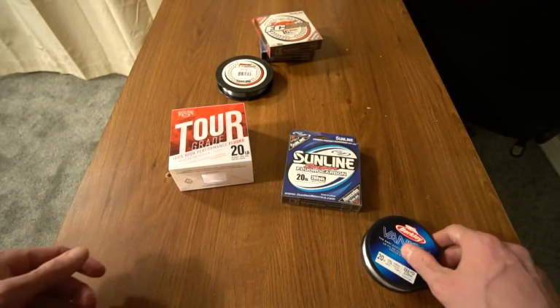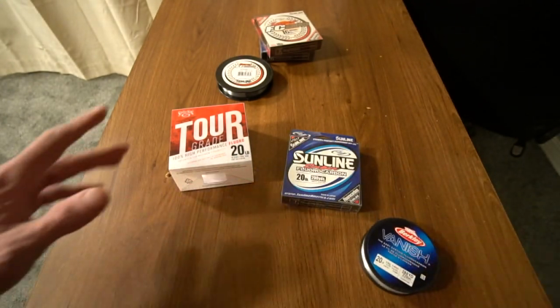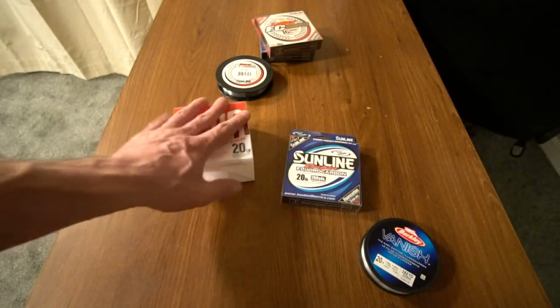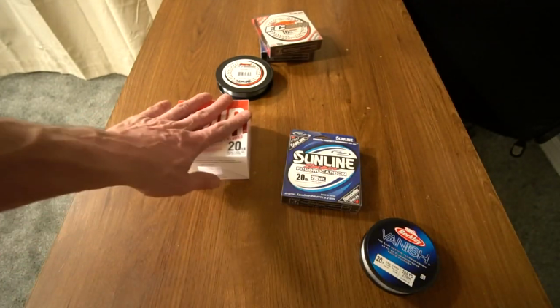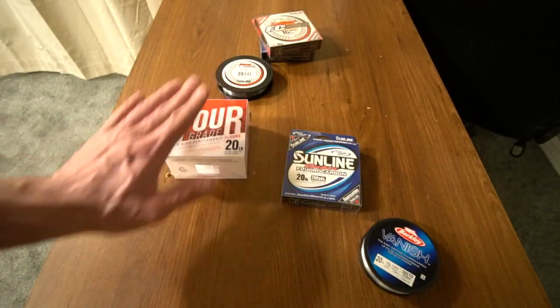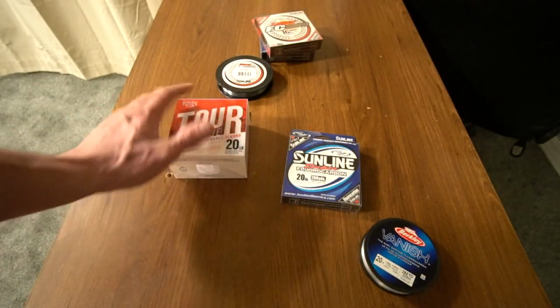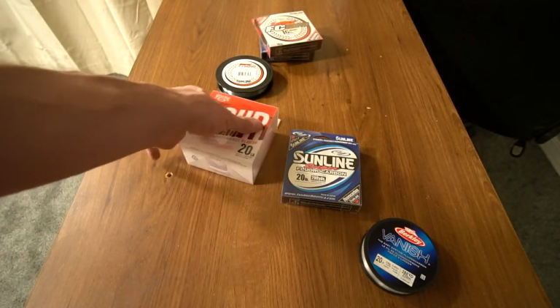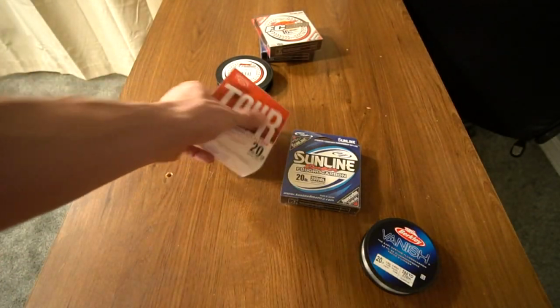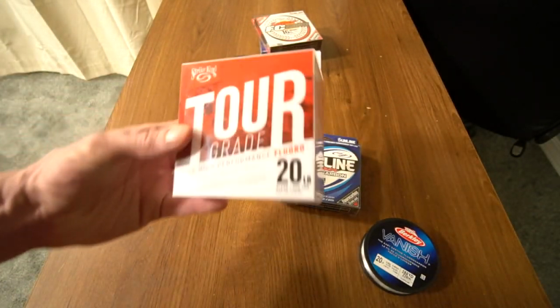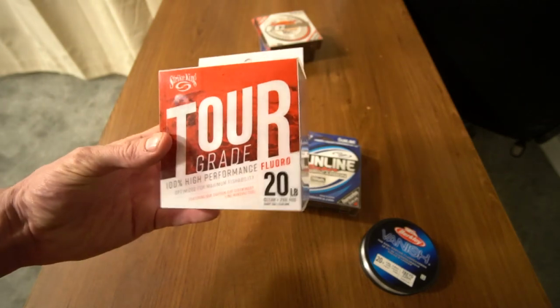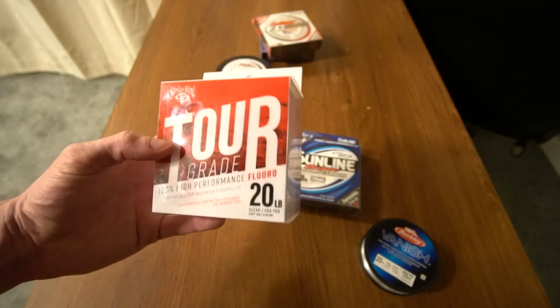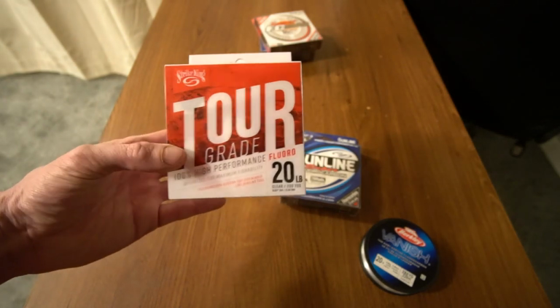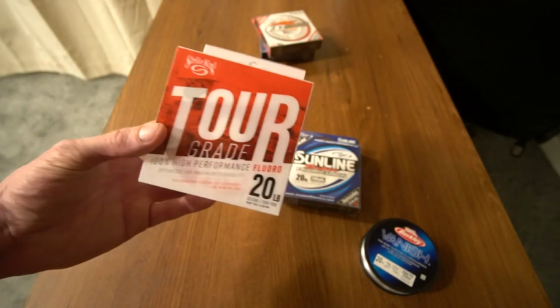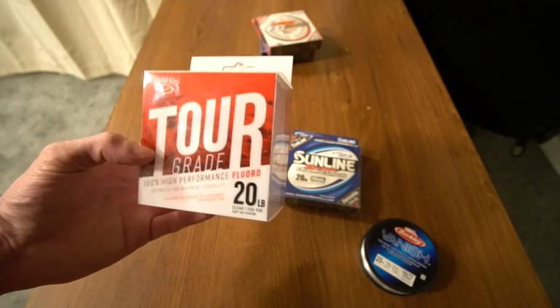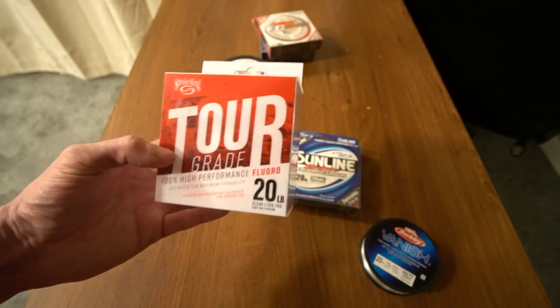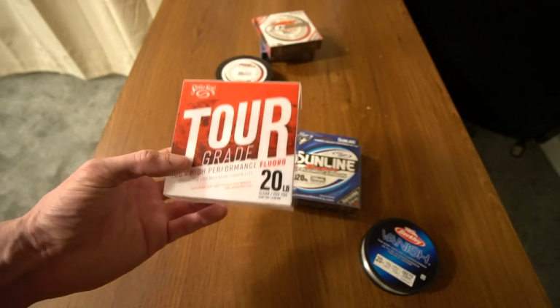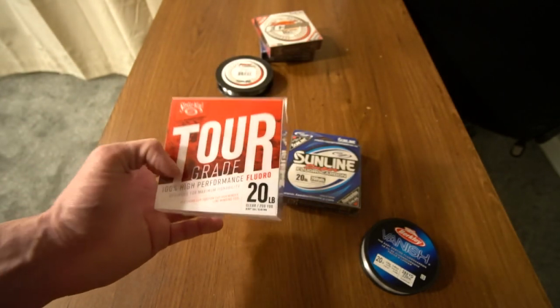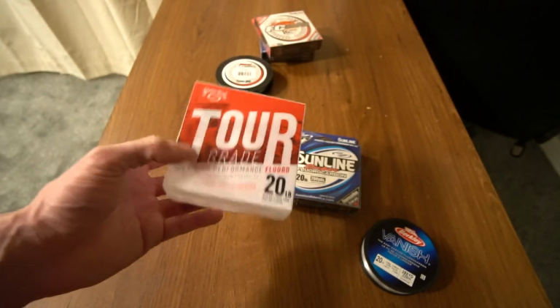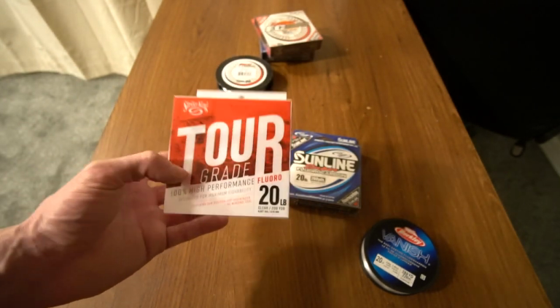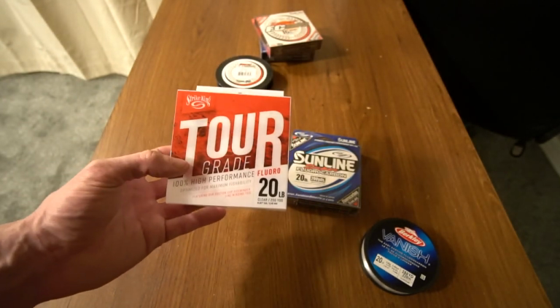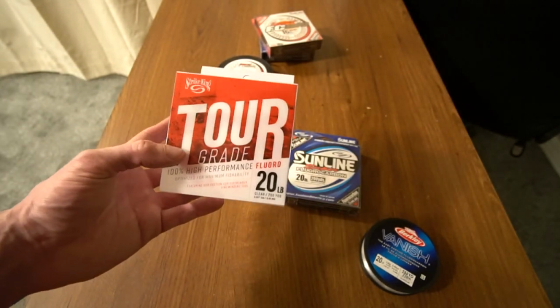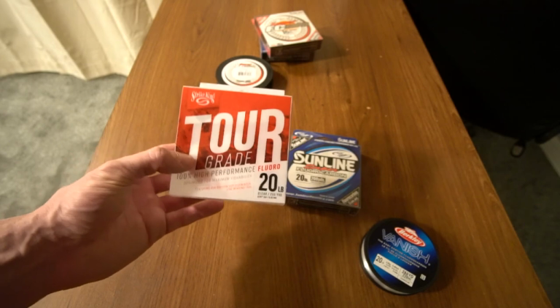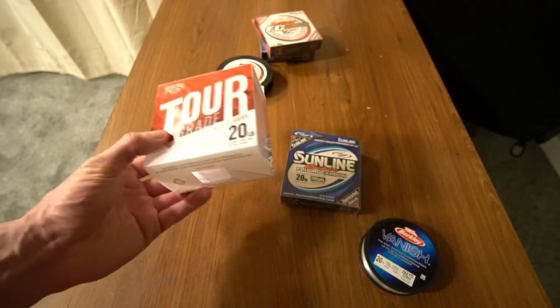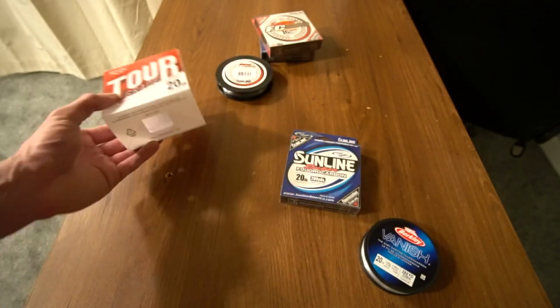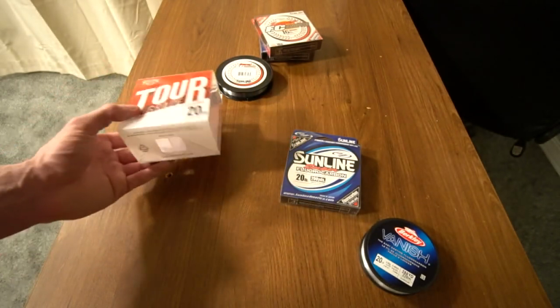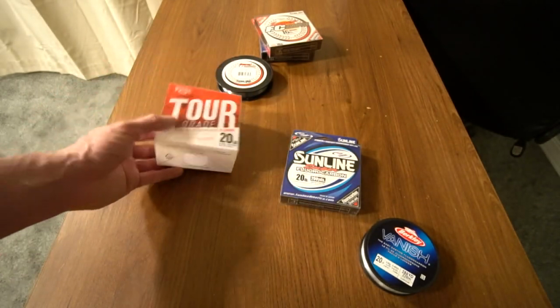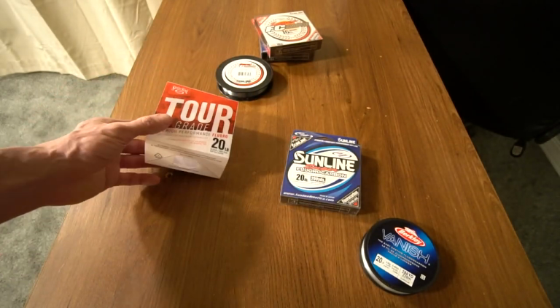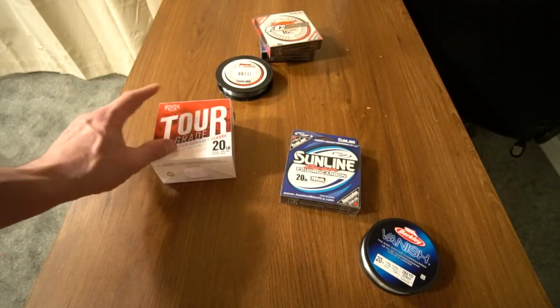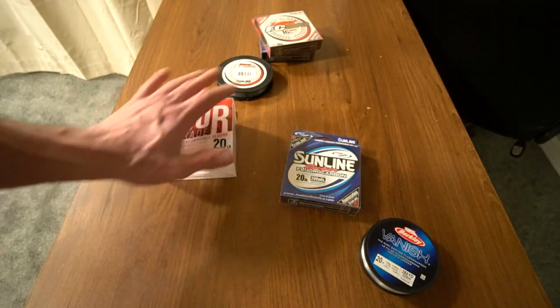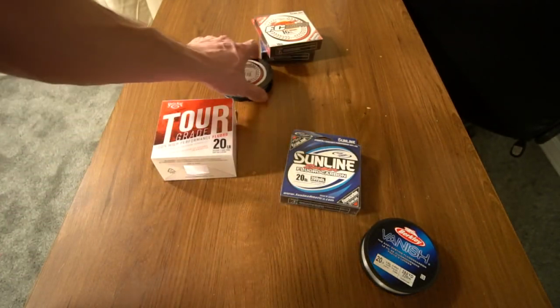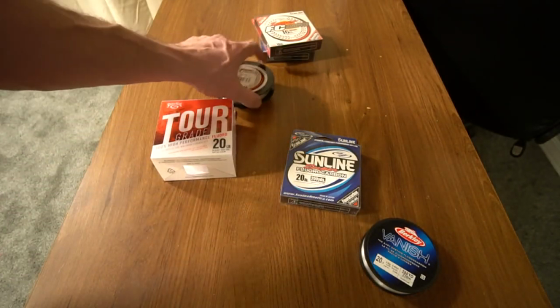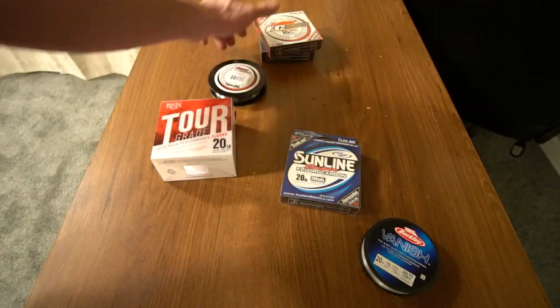Now again, not talking crap — I have to spool this up and try it. I'm going to throw a lot of crankbaits, Texas rigs, jigs, and swim jigs on this. Of course no topwater, but kind of all over the place.